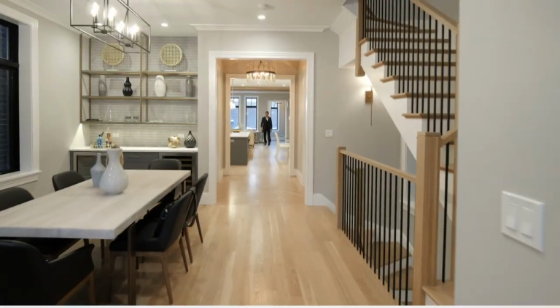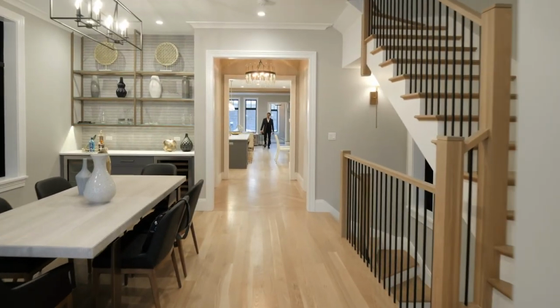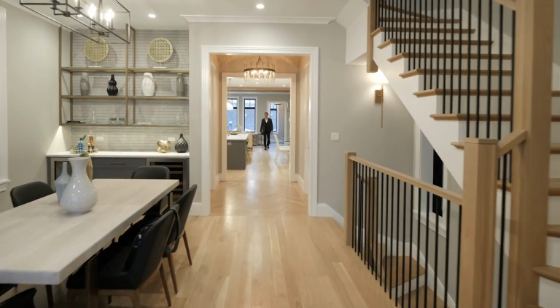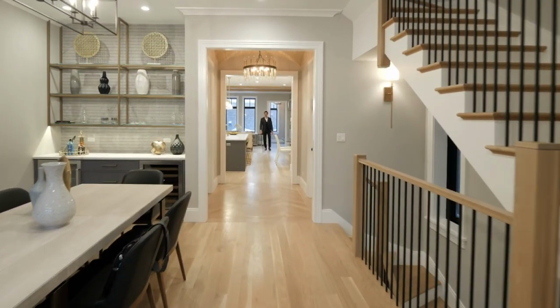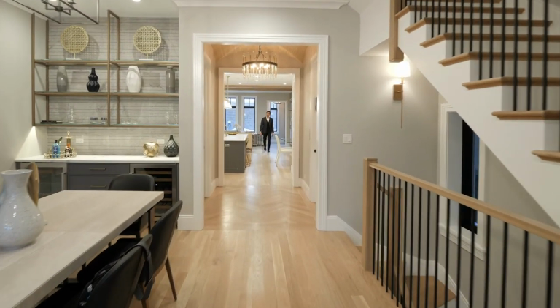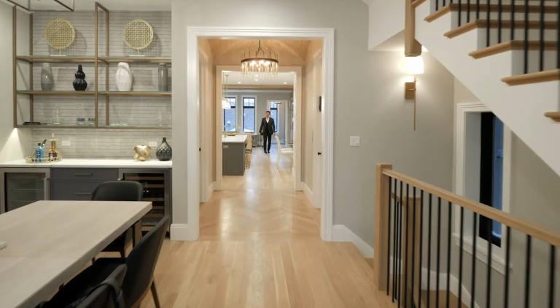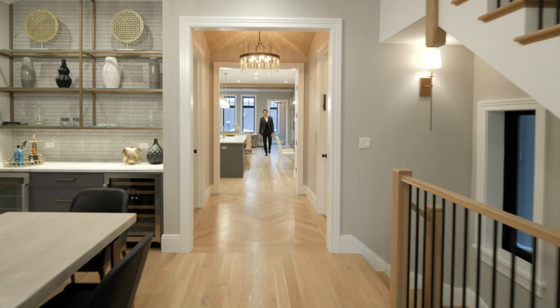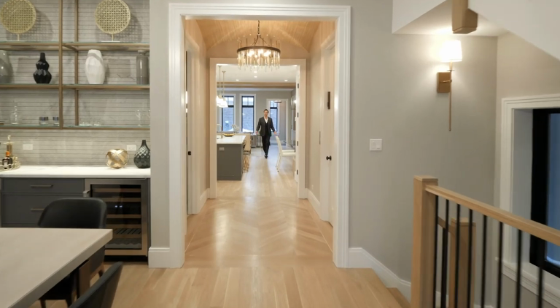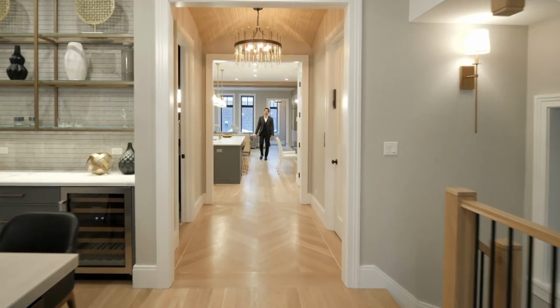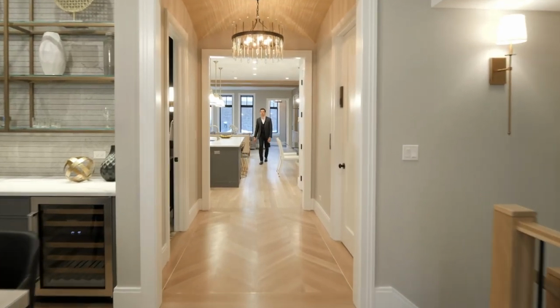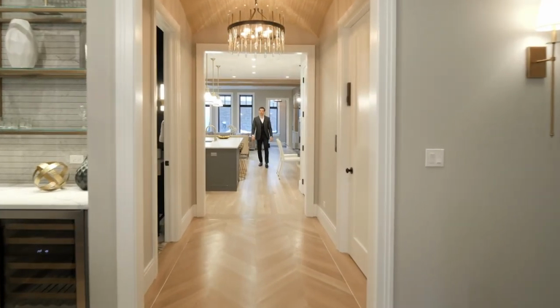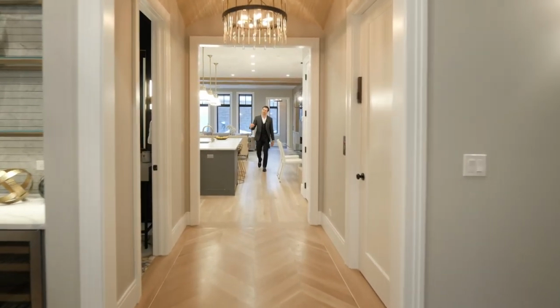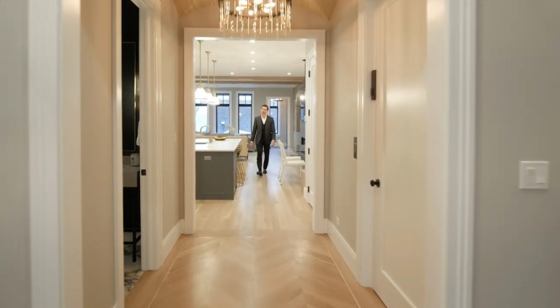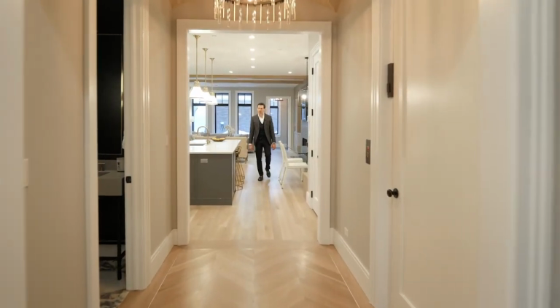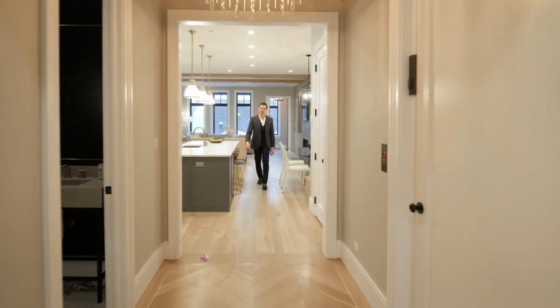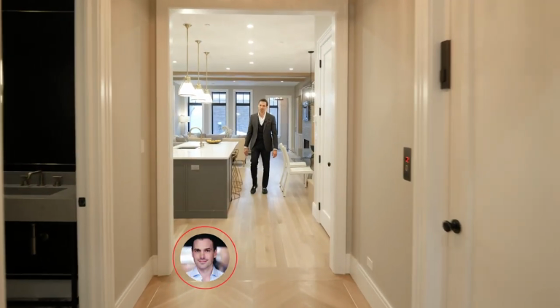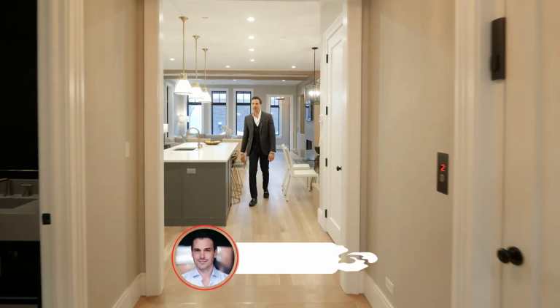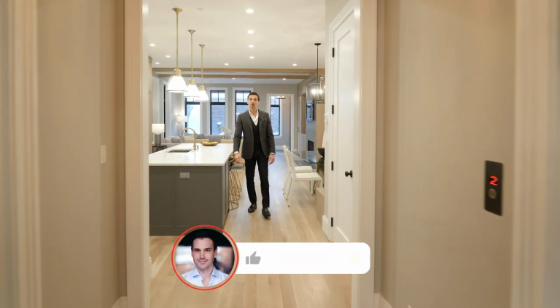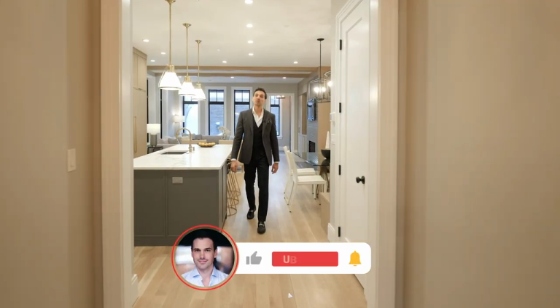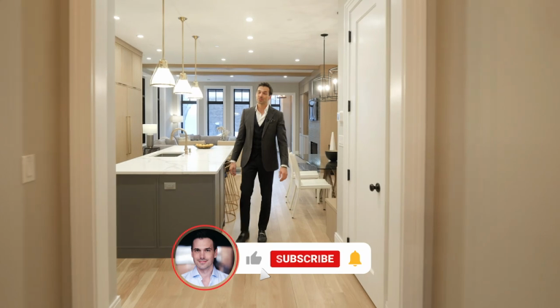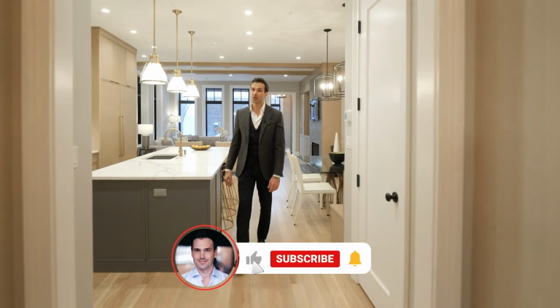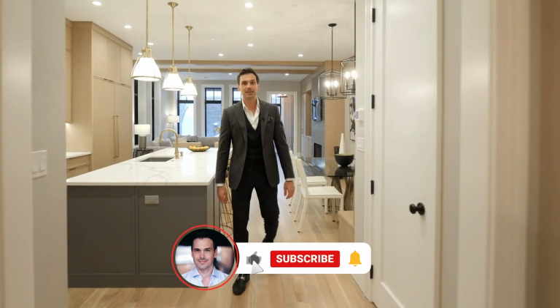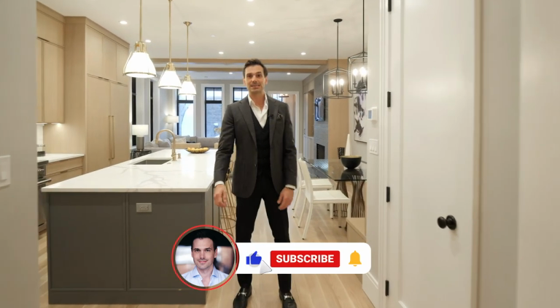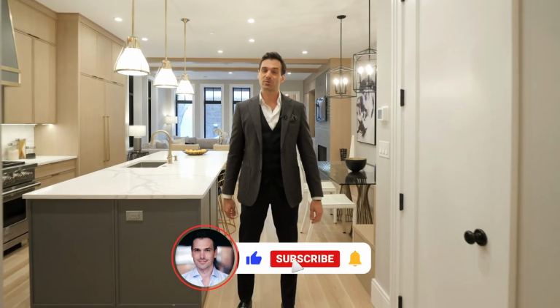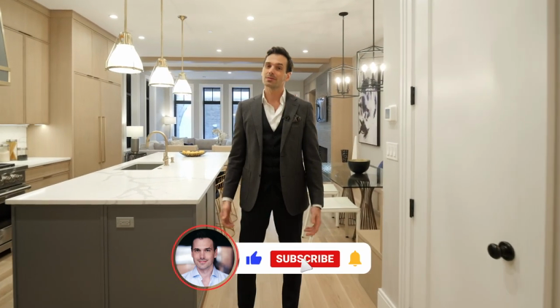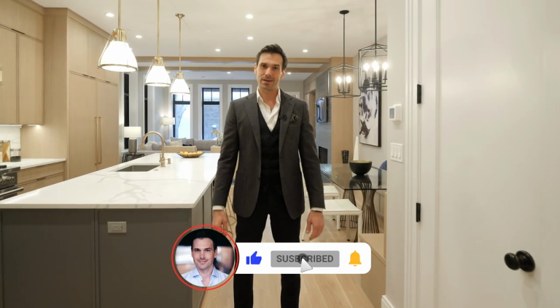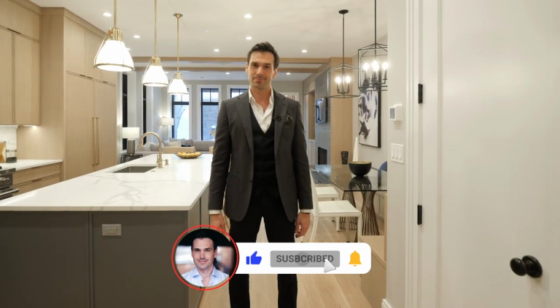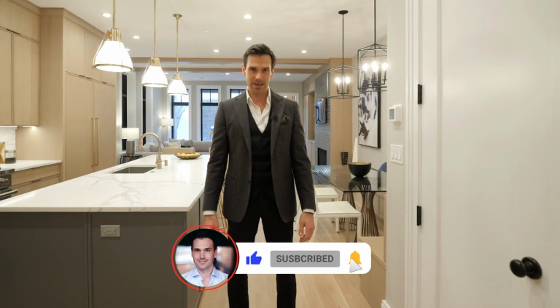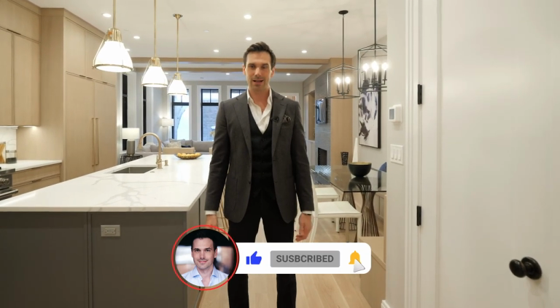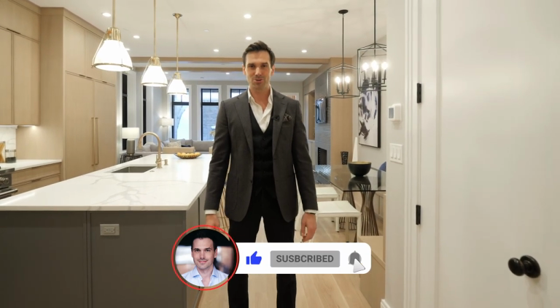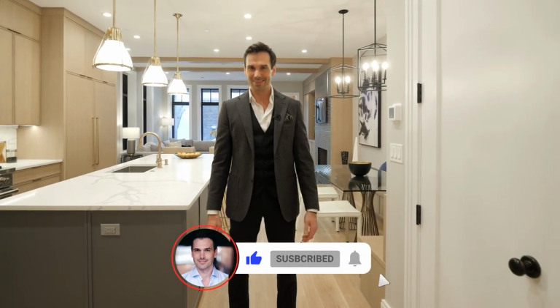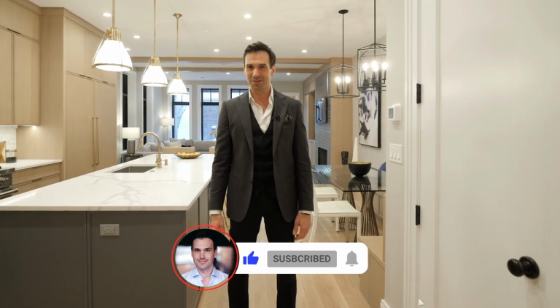Thanks so much for checking out this video. I really appreciate it. I'd love to hear what you thought of this property — leave a comment, I'd love to hear from you. And if you love touring beautifully designed homes, consider subscribing to the channel. I'll catch you on the next video.